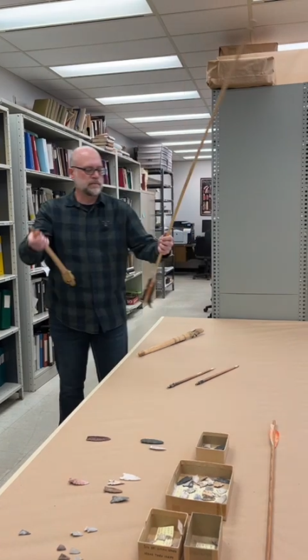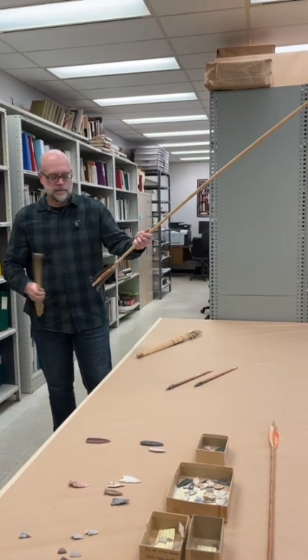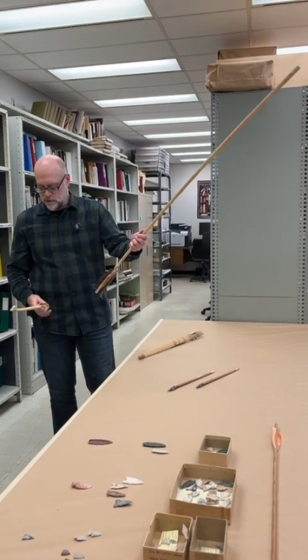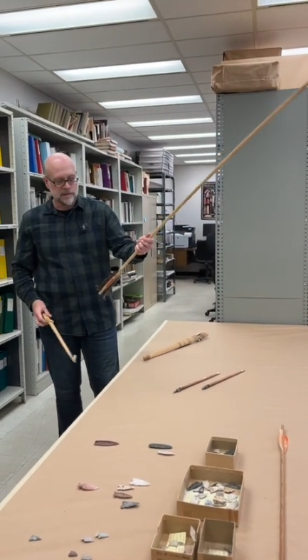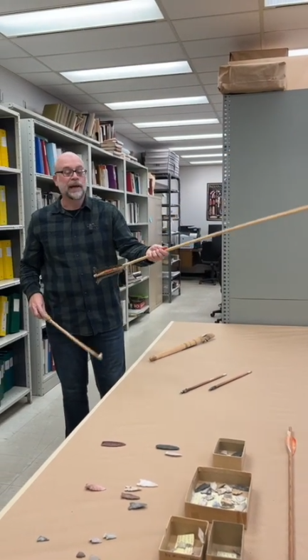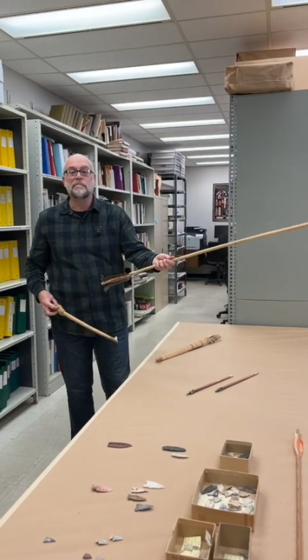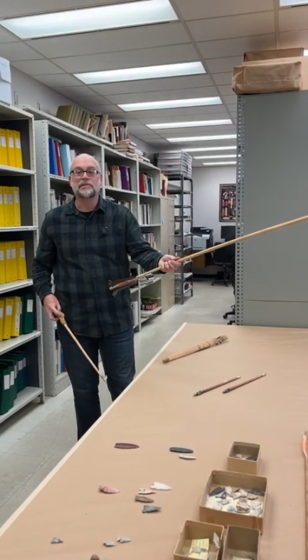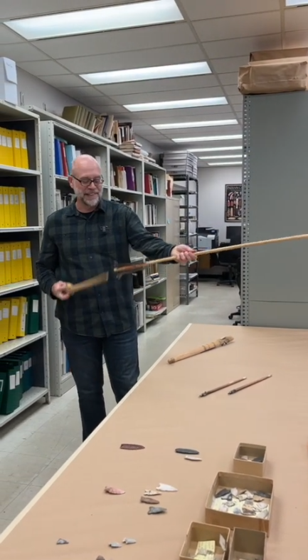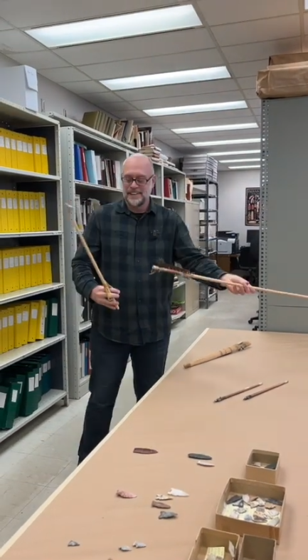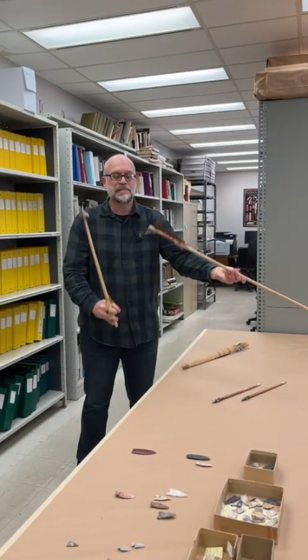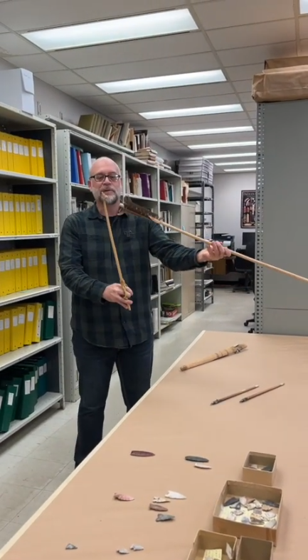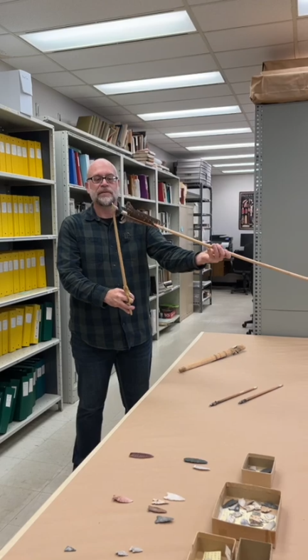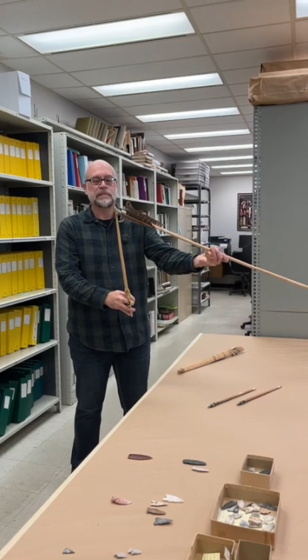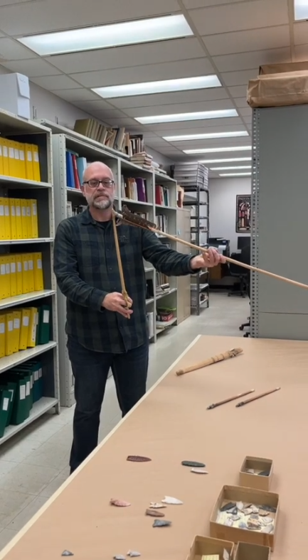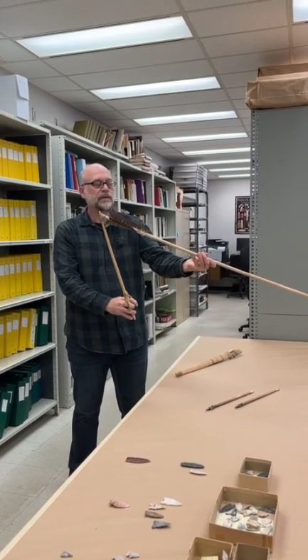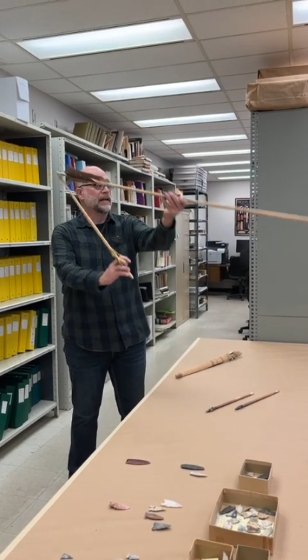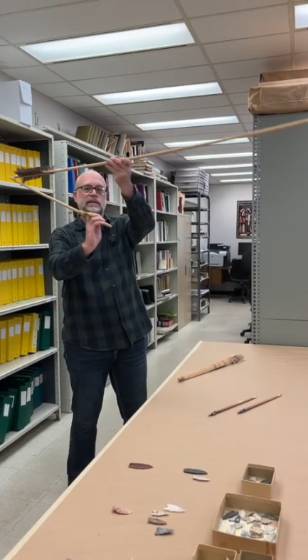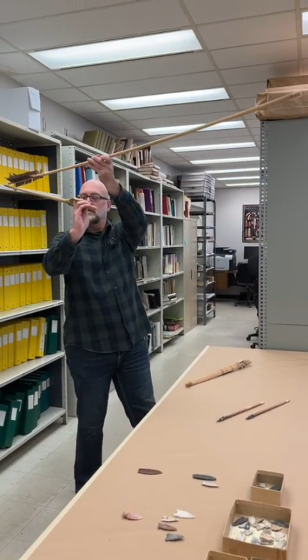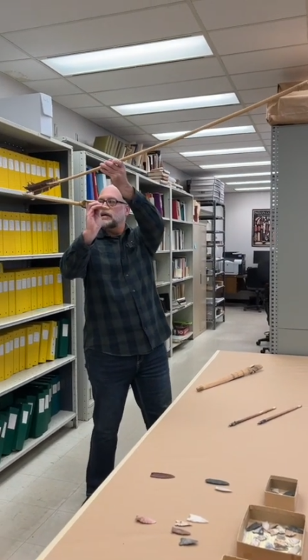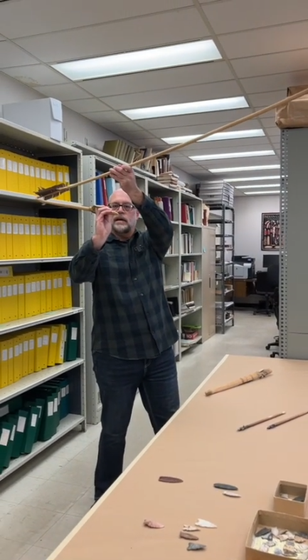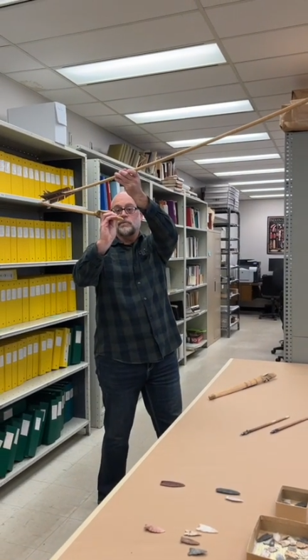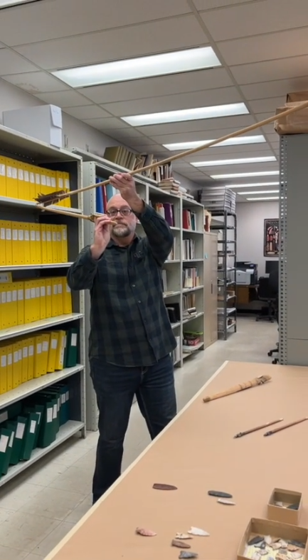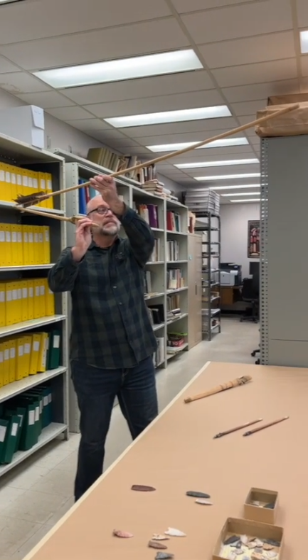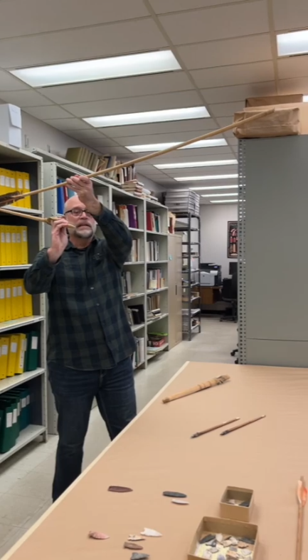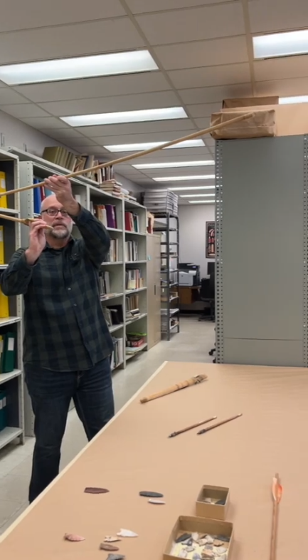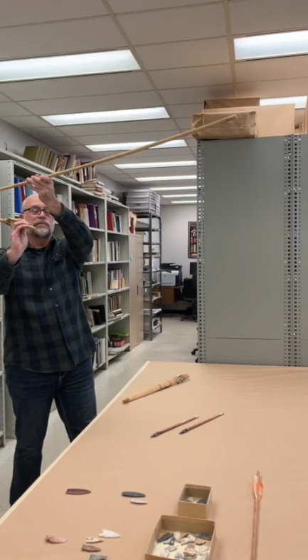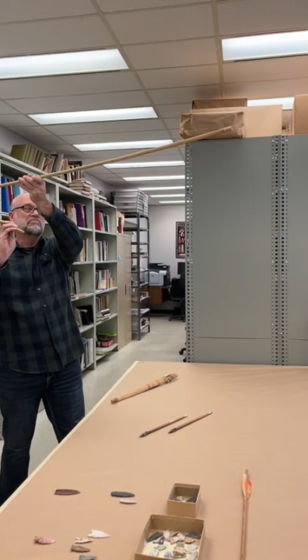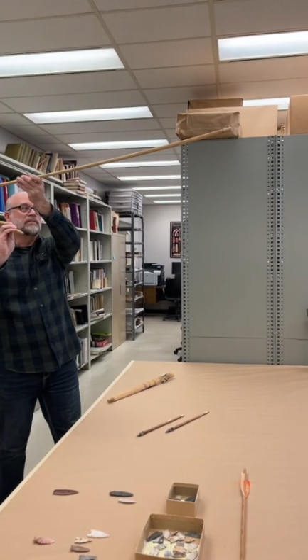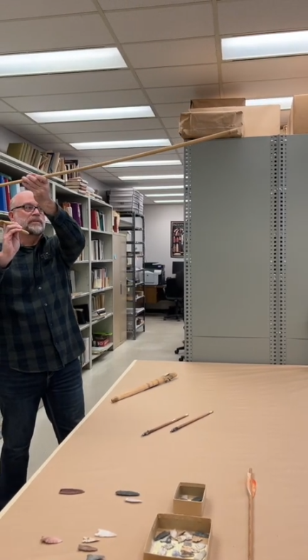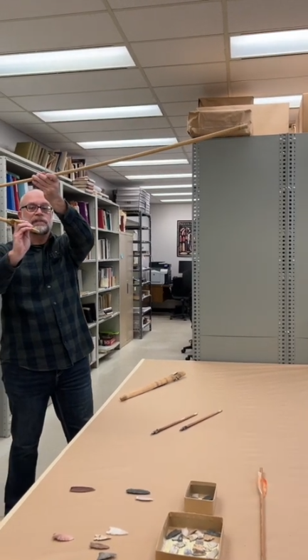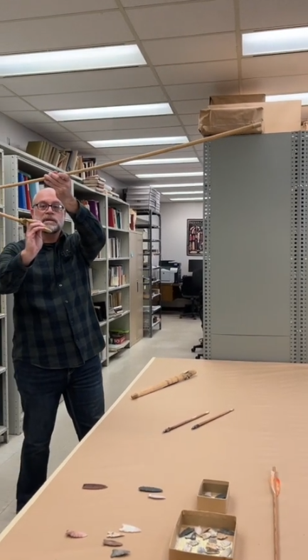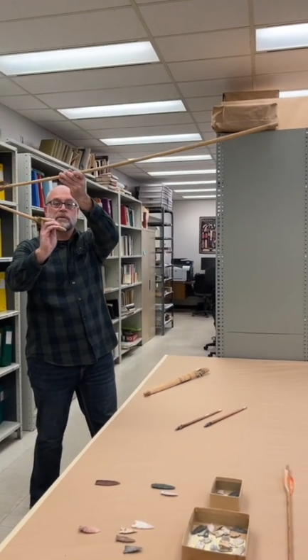Just to show you what this looks like — and I will not pitch it across the lab — basically you anchor the tip into the socket on the atlatl and you throw it. Something like this will go for 50 to 100 meters without a problem.